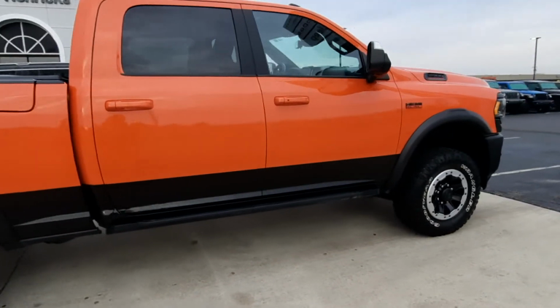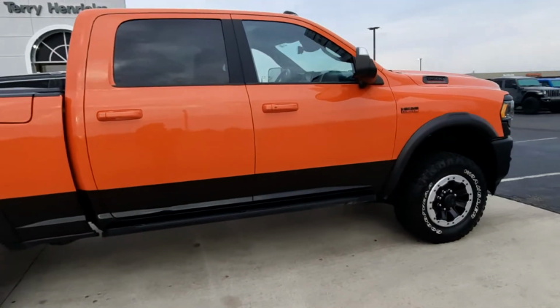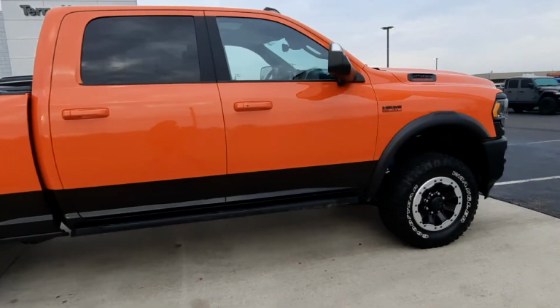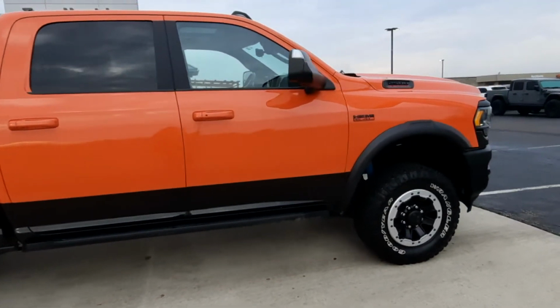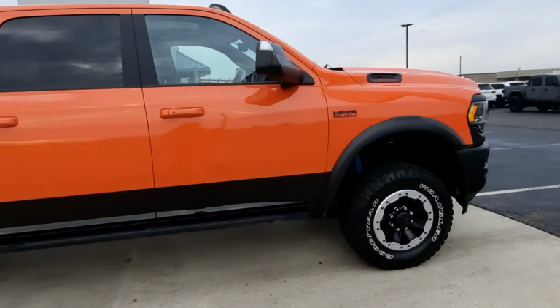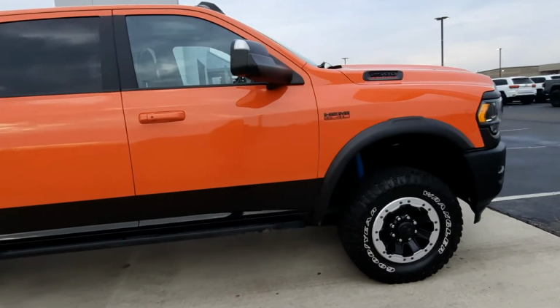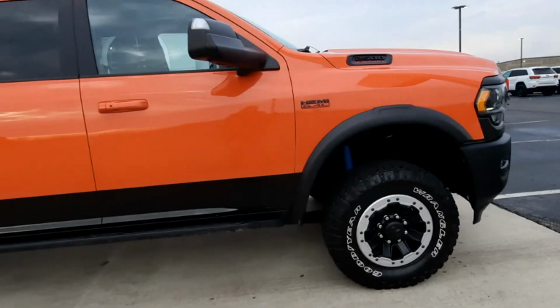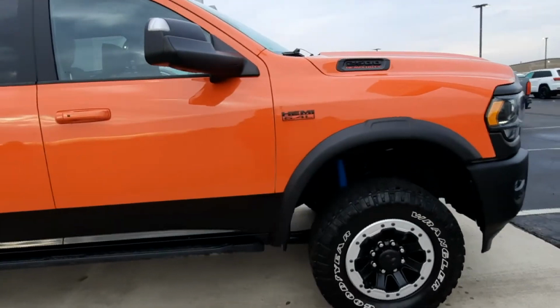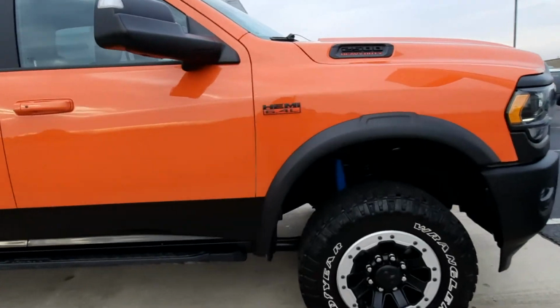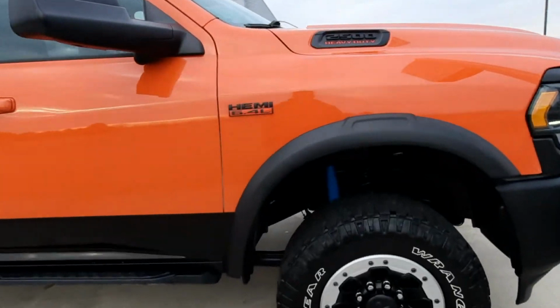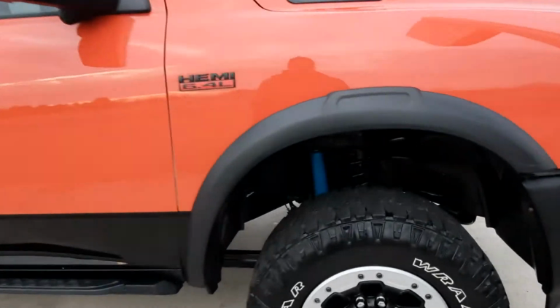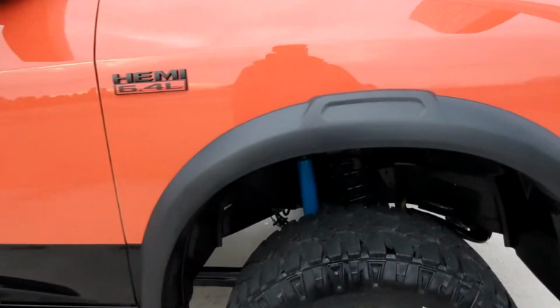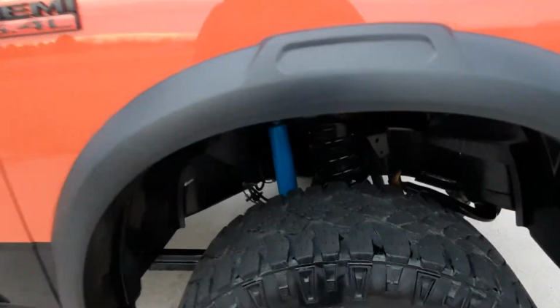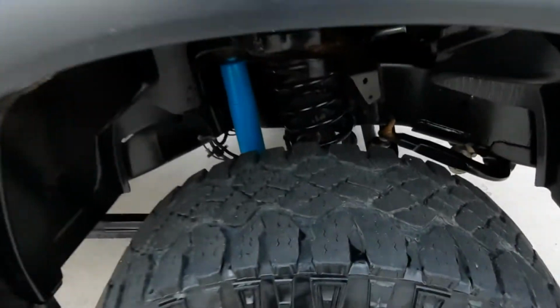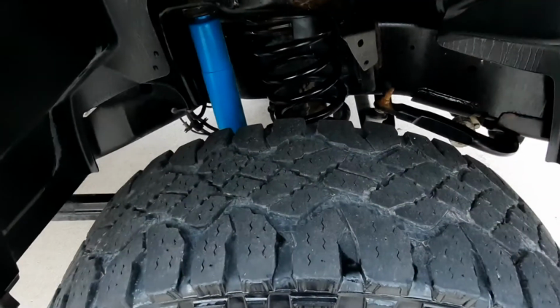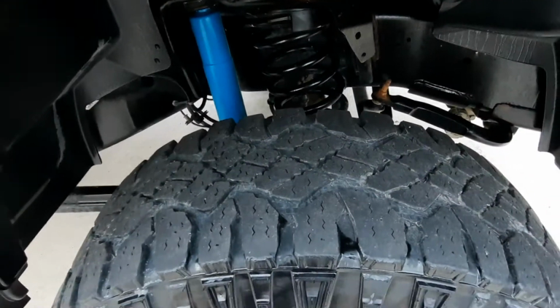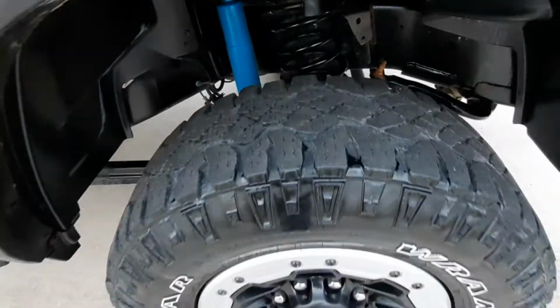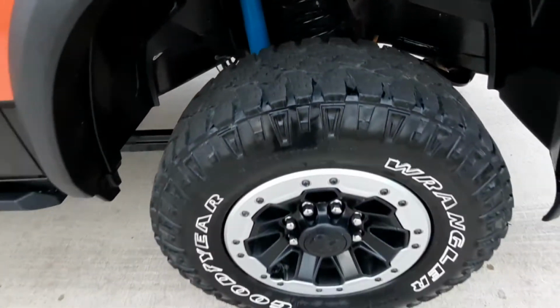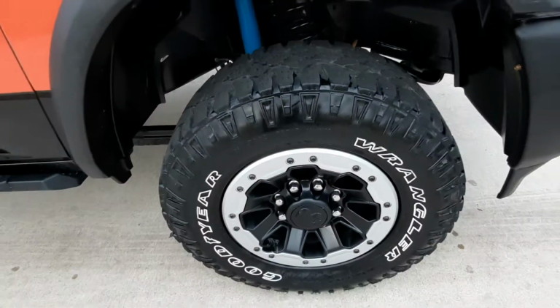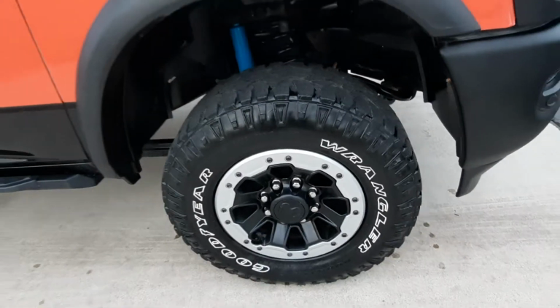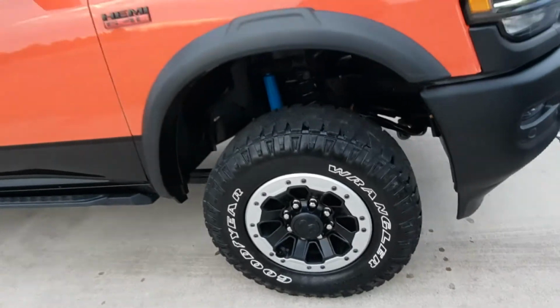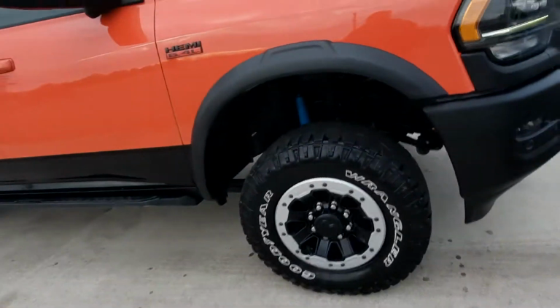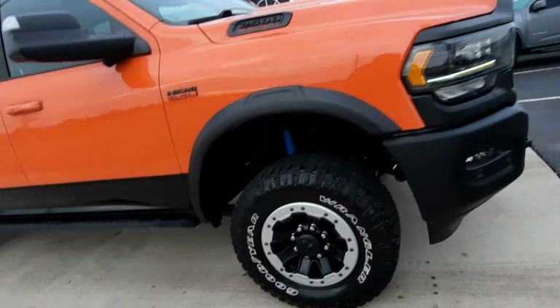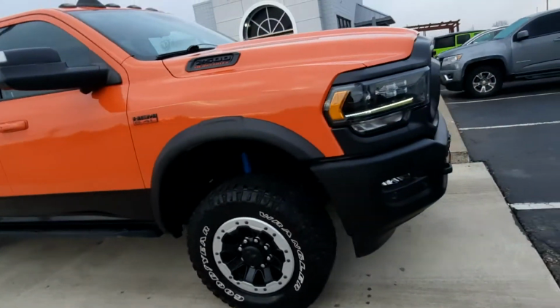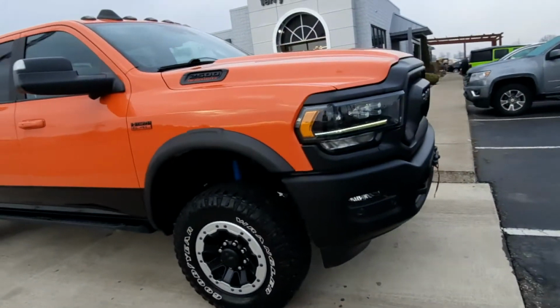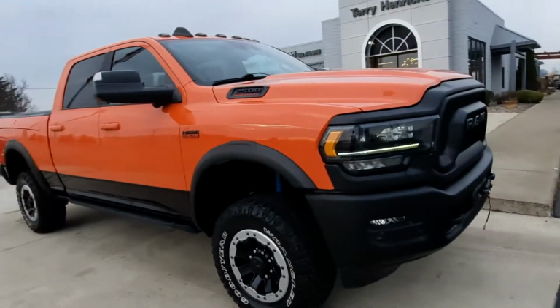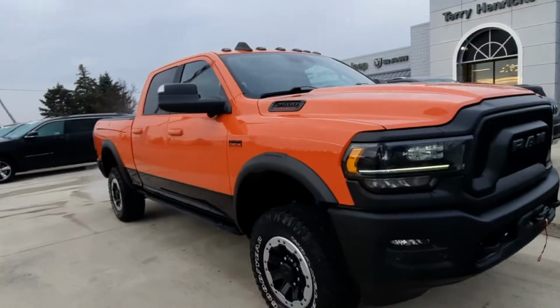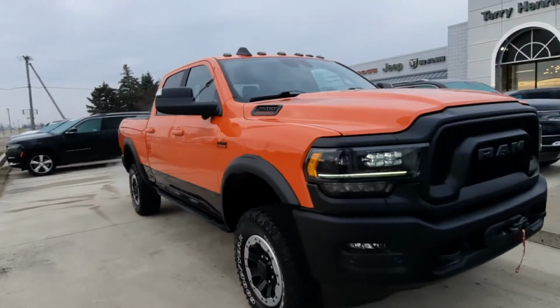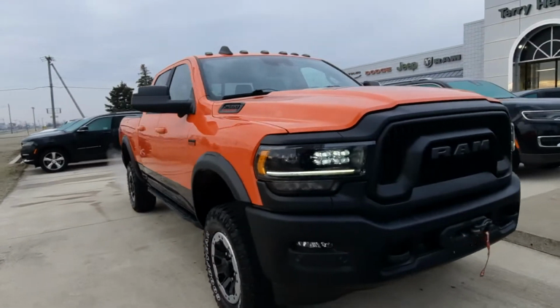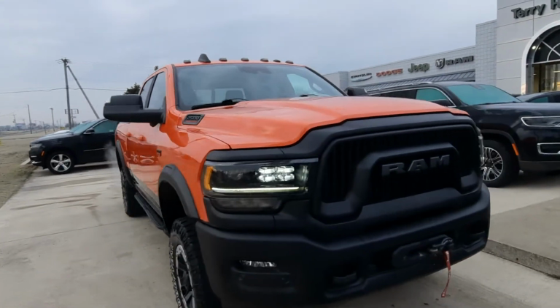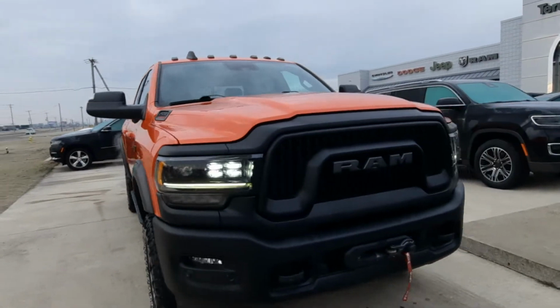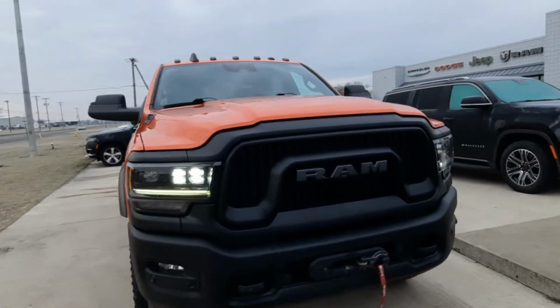Tires look great all the way around. Close look at one. And we'll go check out the inside.